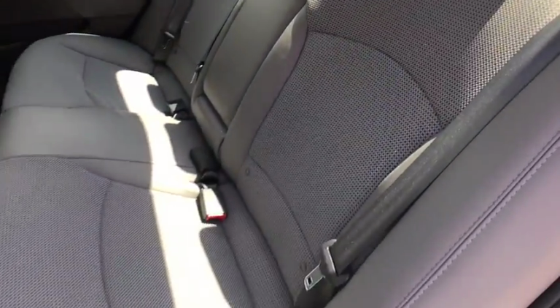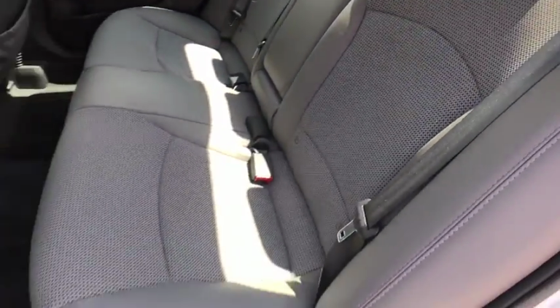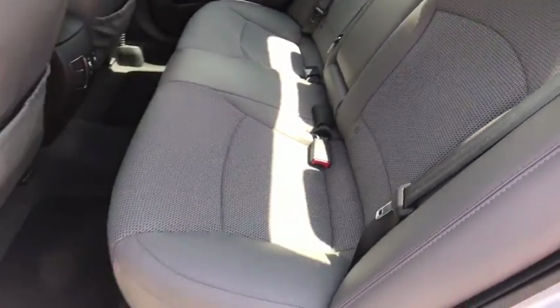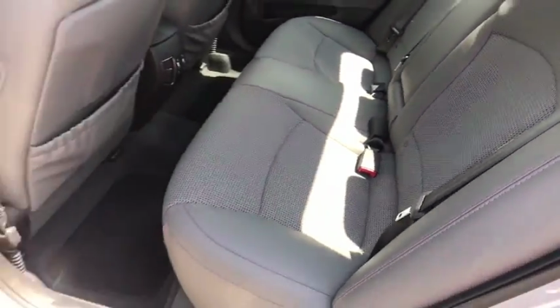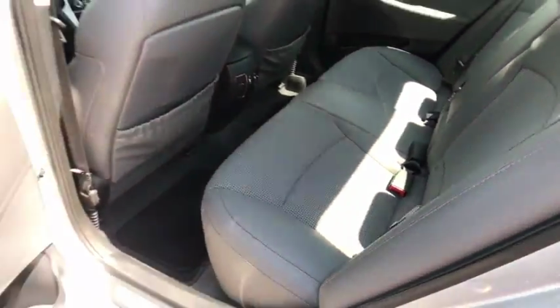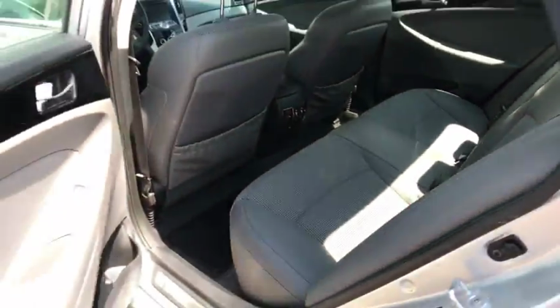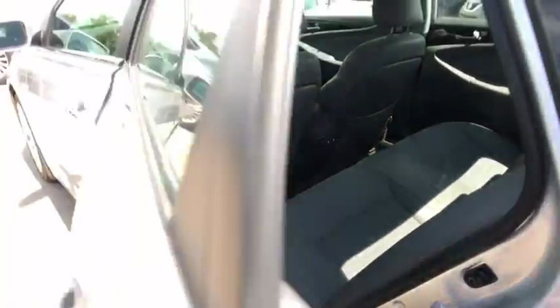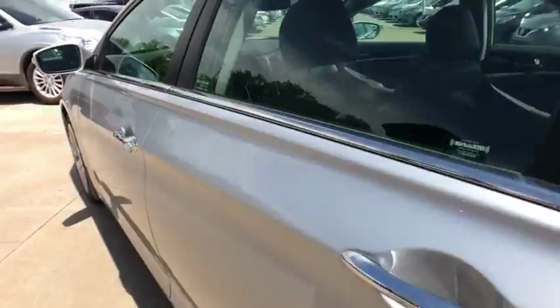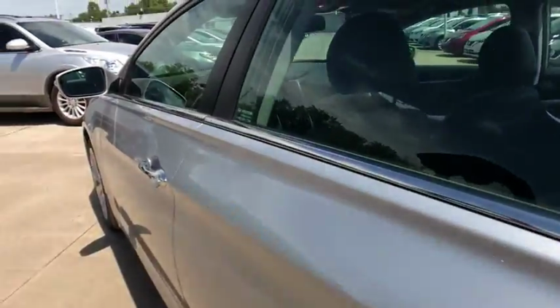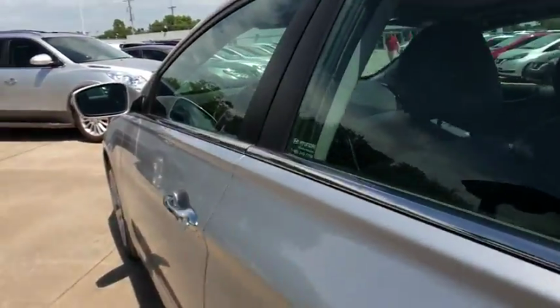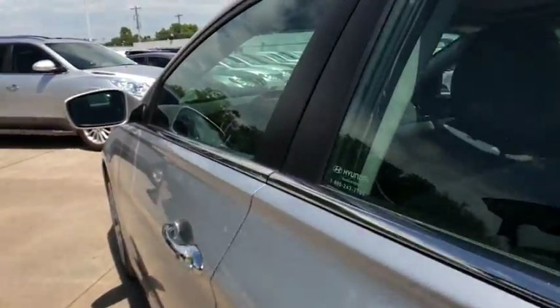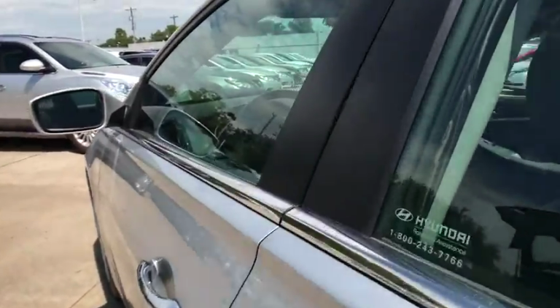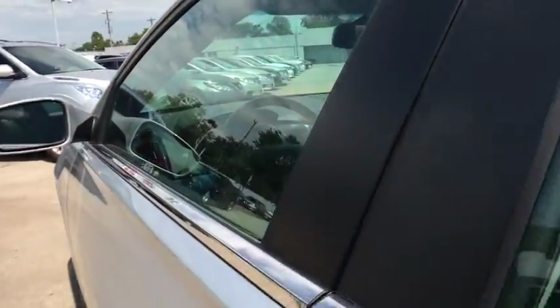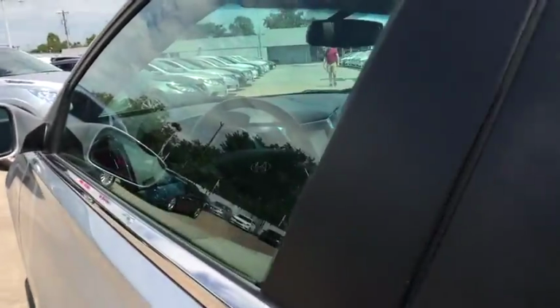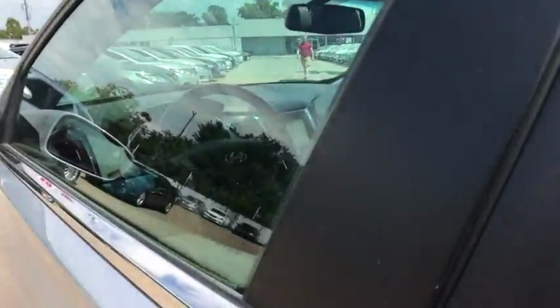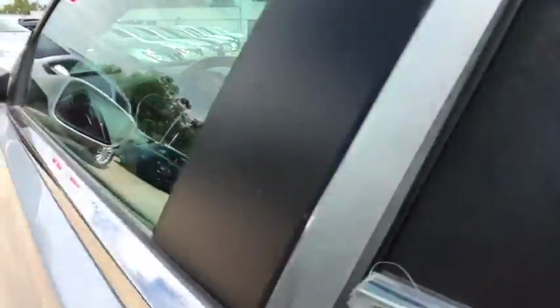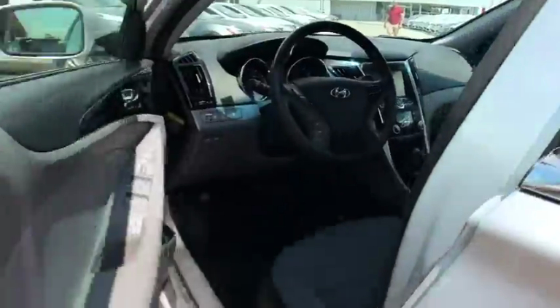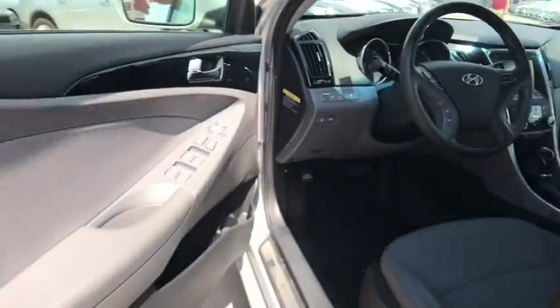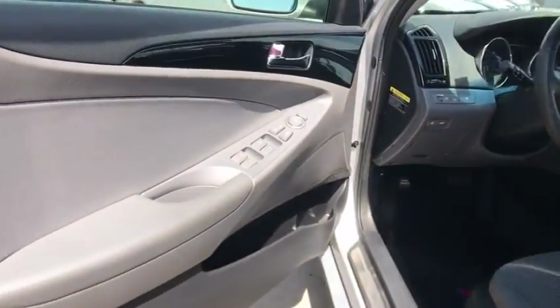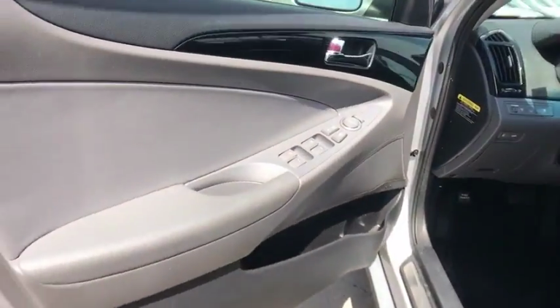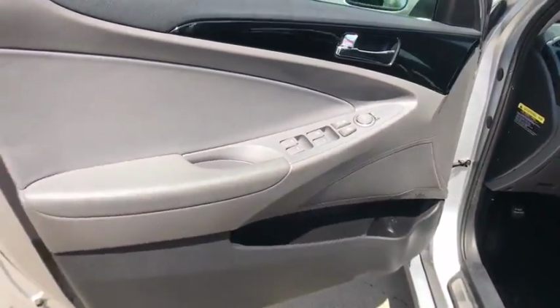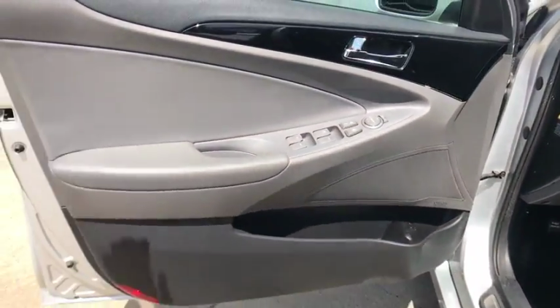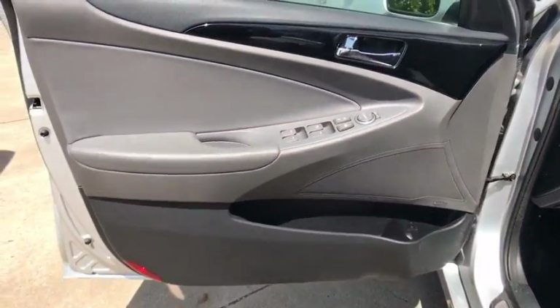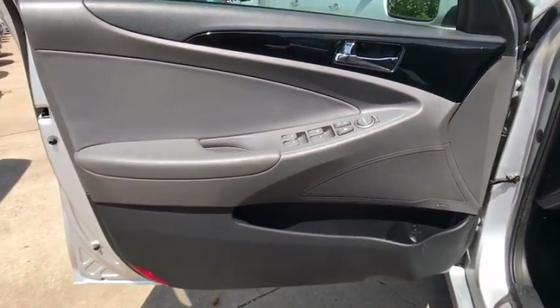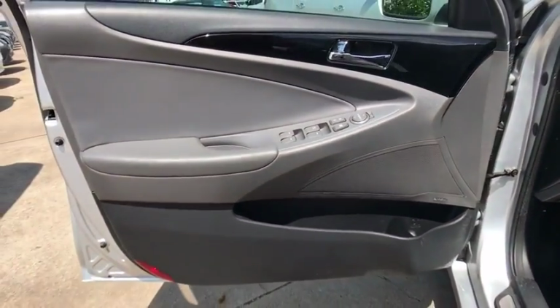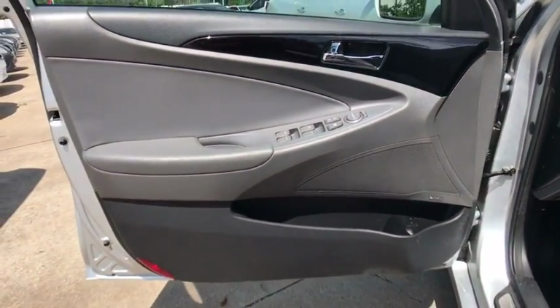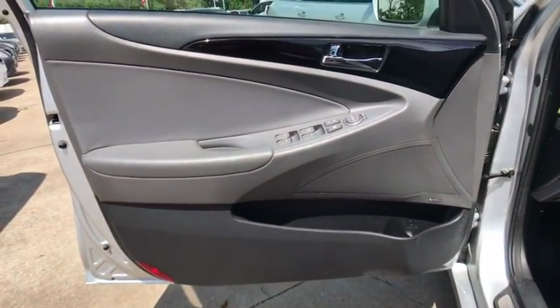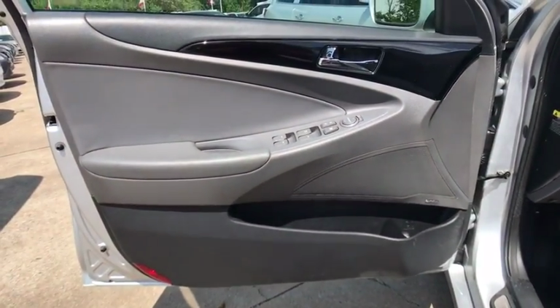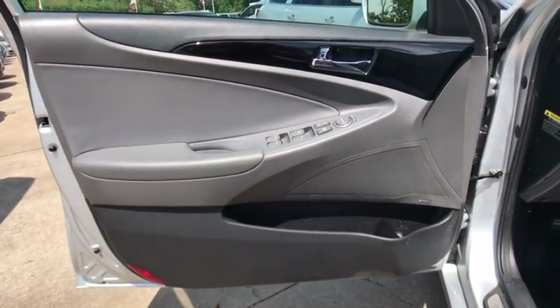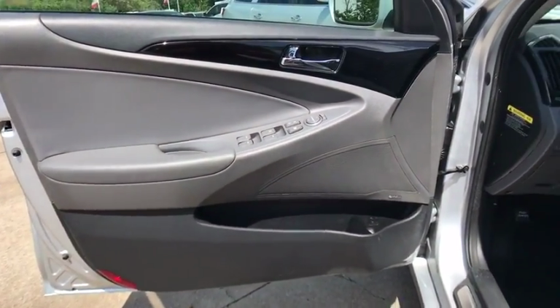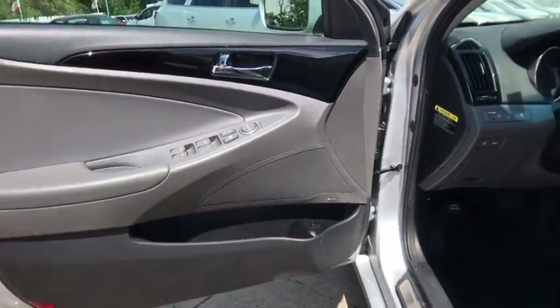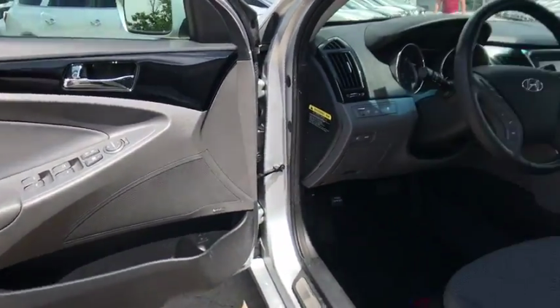Leather wrapped steering wheel, adjustable steering wheel, power steering, four-wheel disc brakes, cruise control, aluminum wheels, and keyless start.